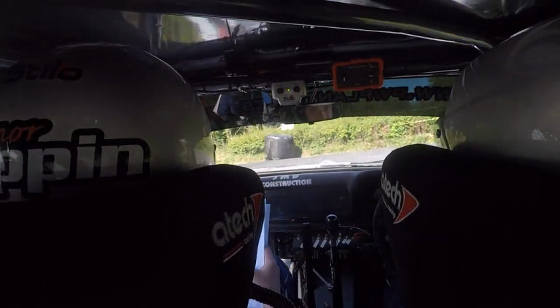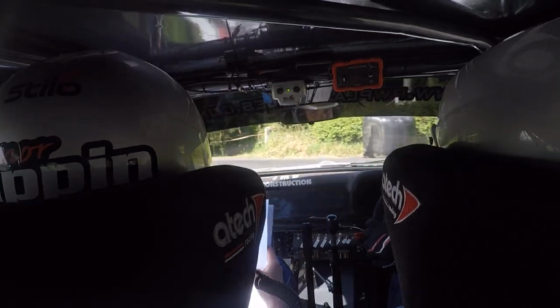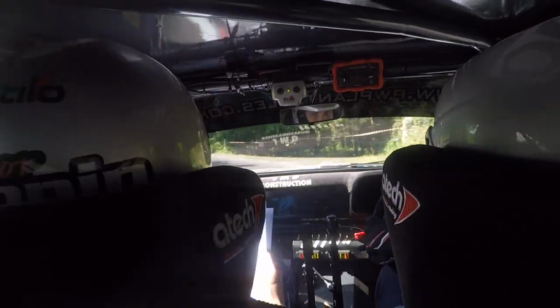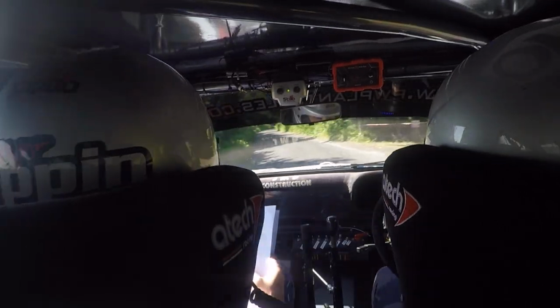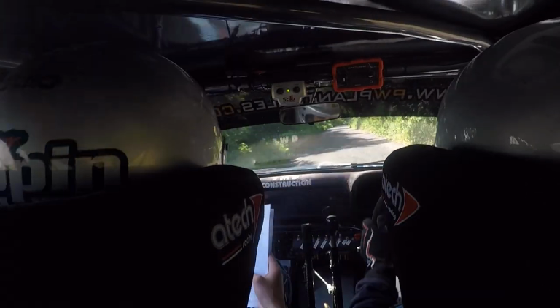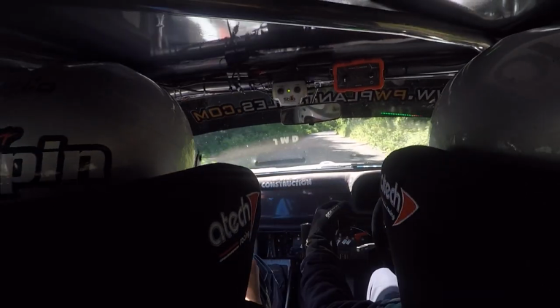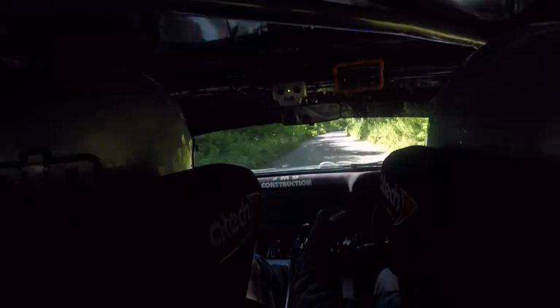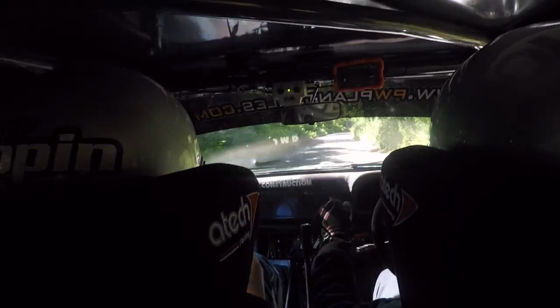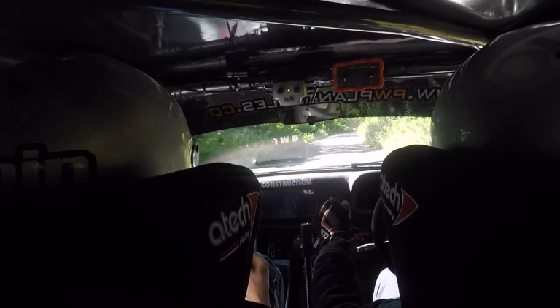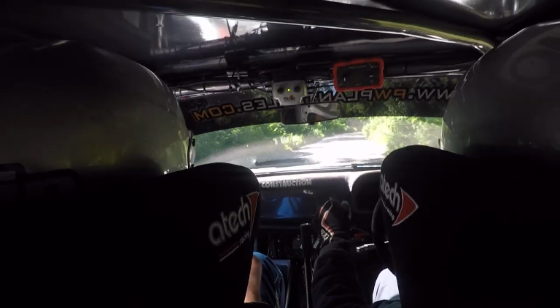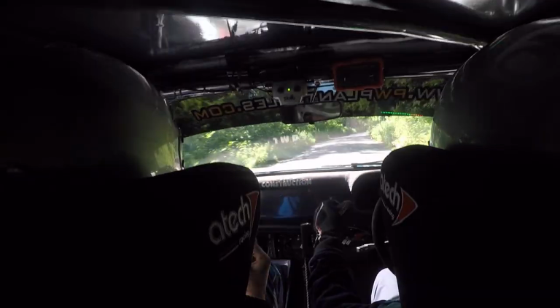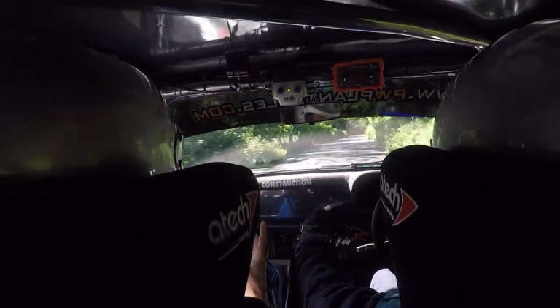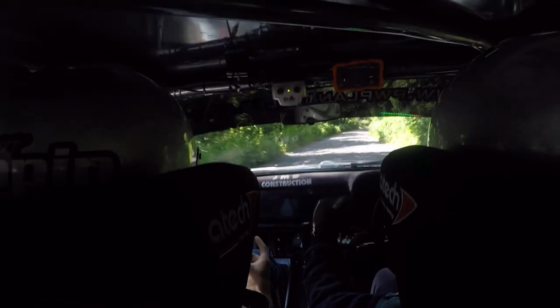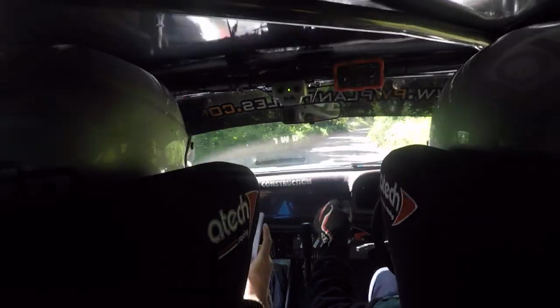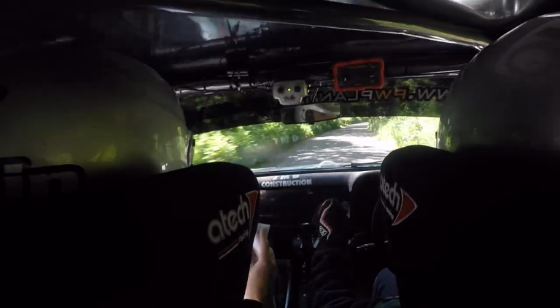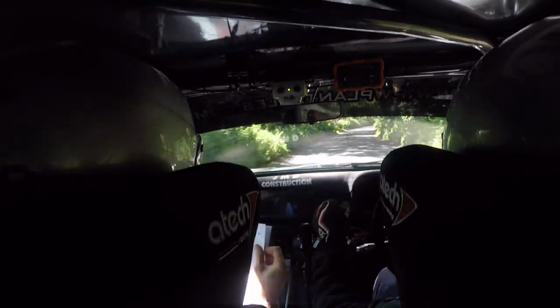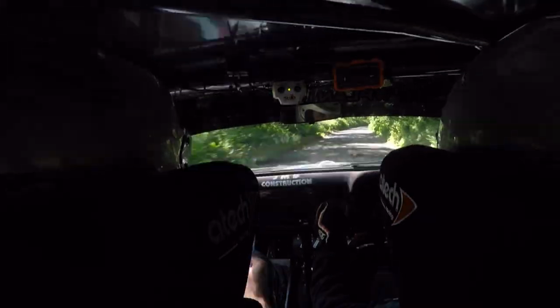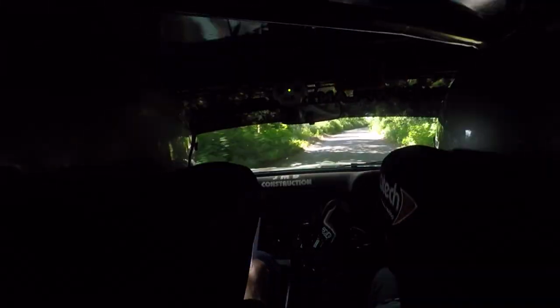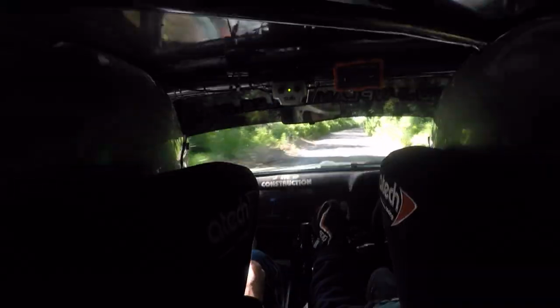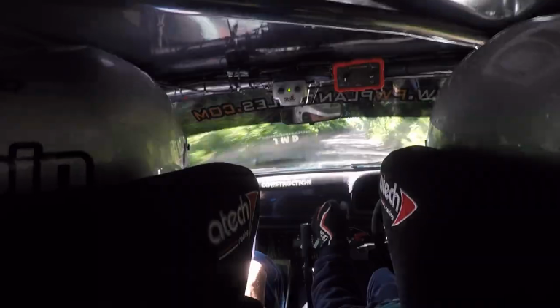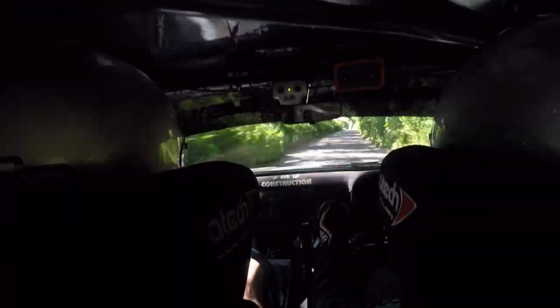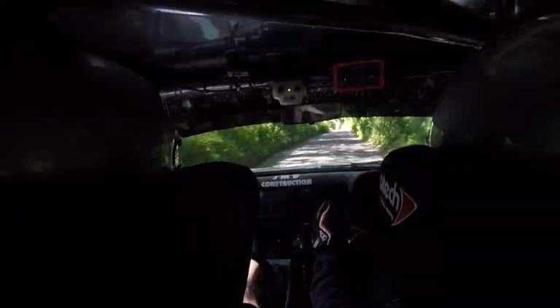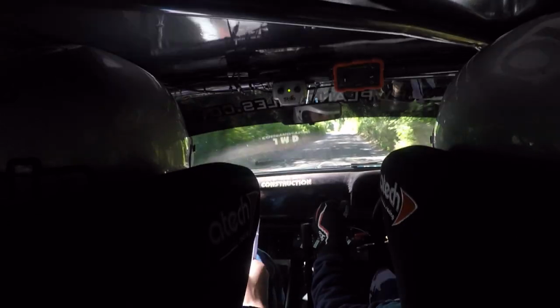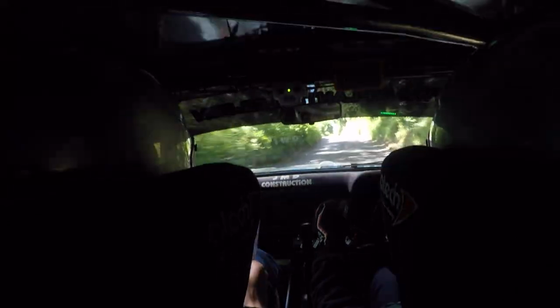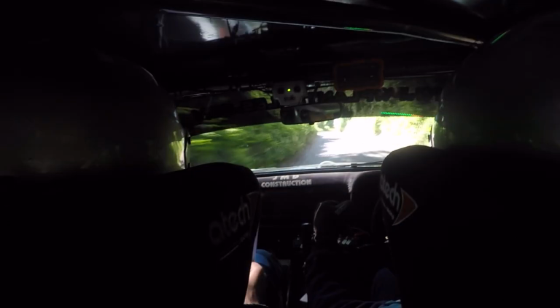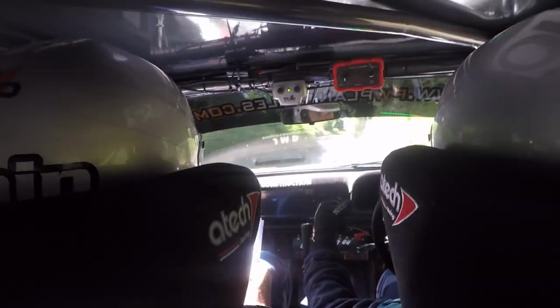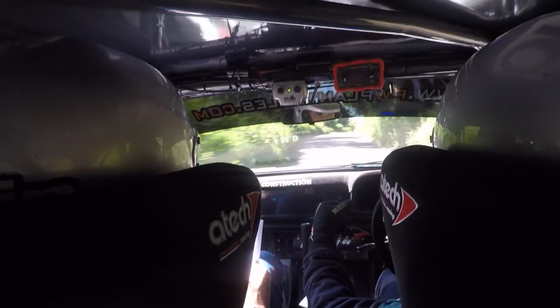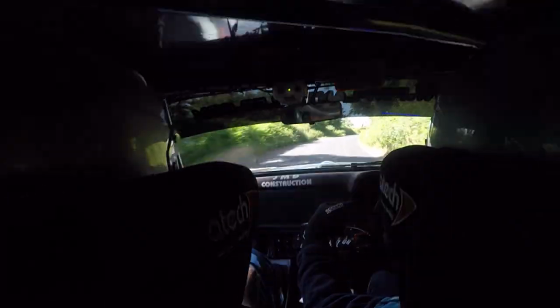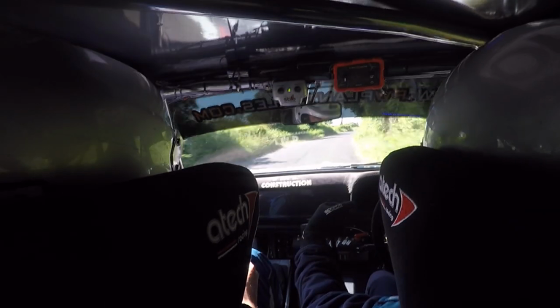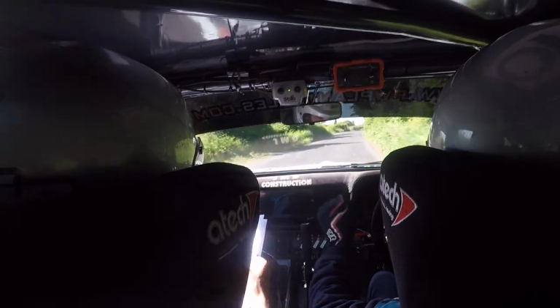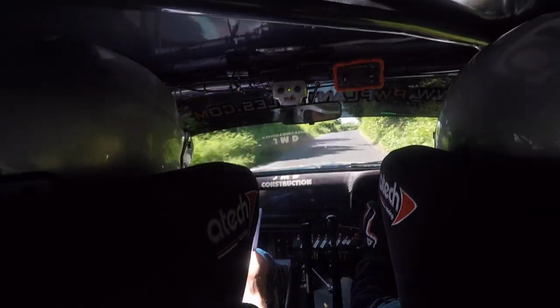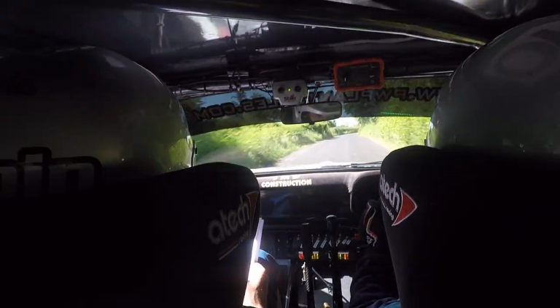And long 1 right continues for 100. 40, left on crest. Left on the crest here, into 2 right, go. And small crest, and fast 3 right, go. There's your fast 3 right, go.